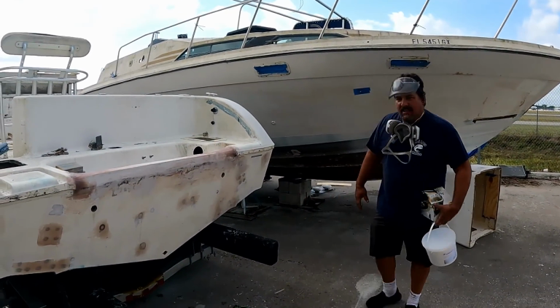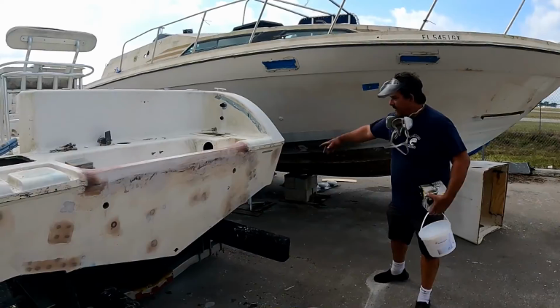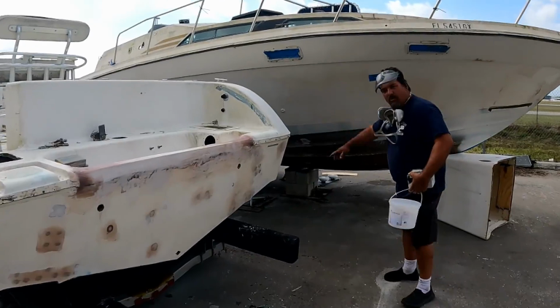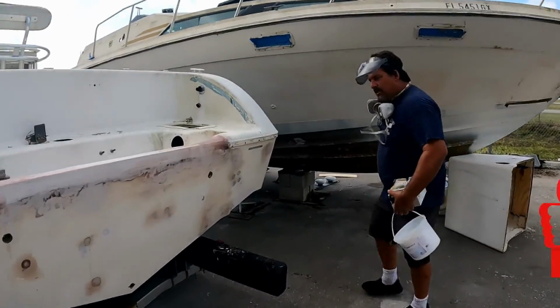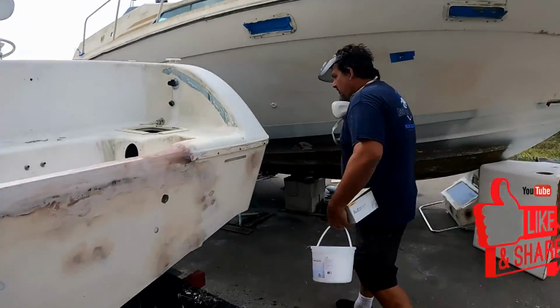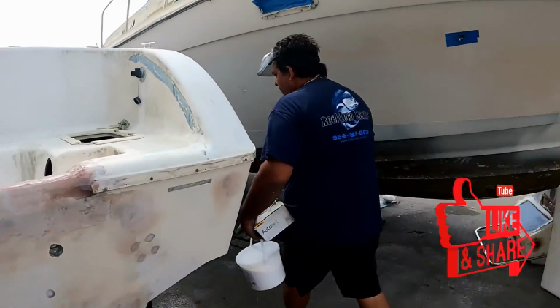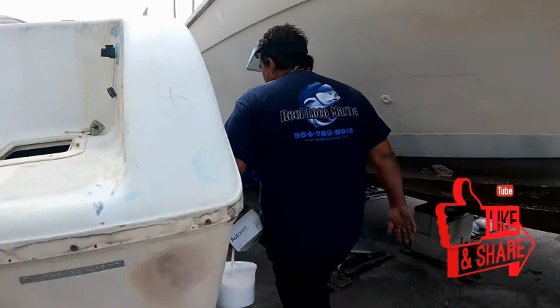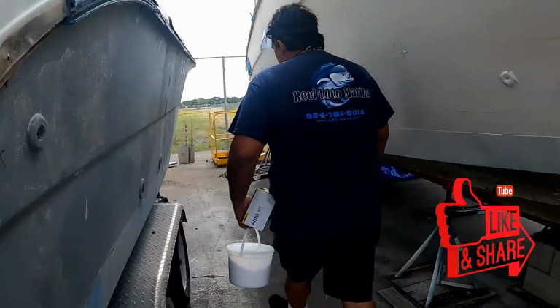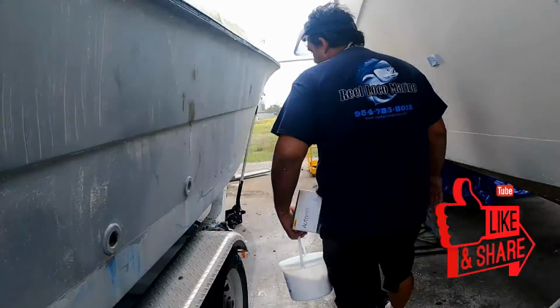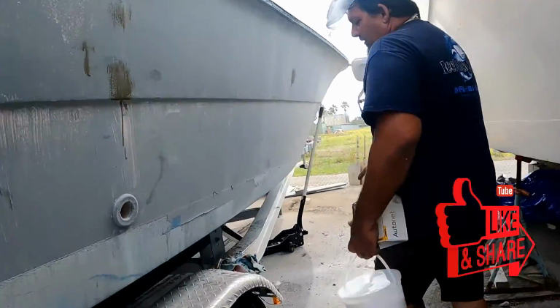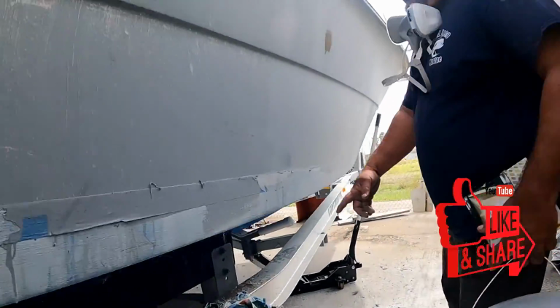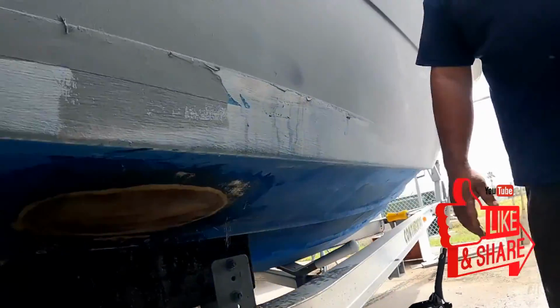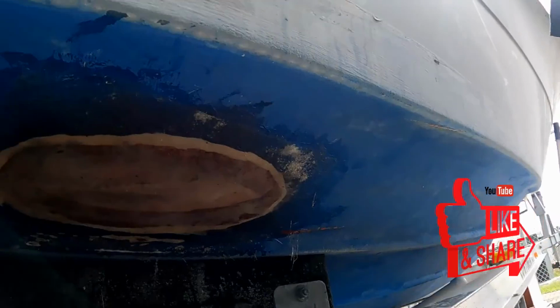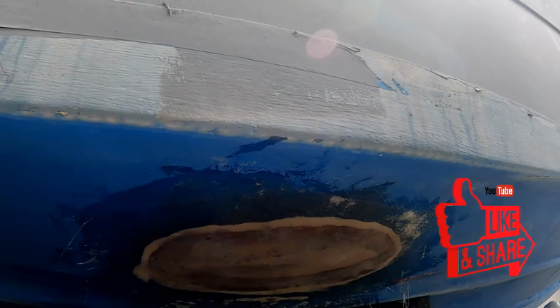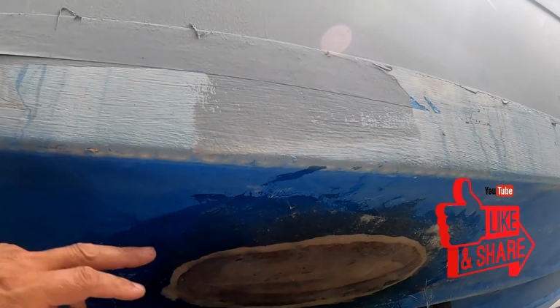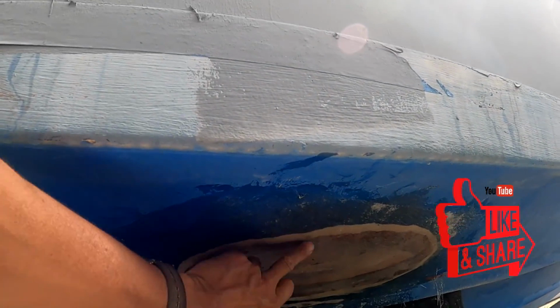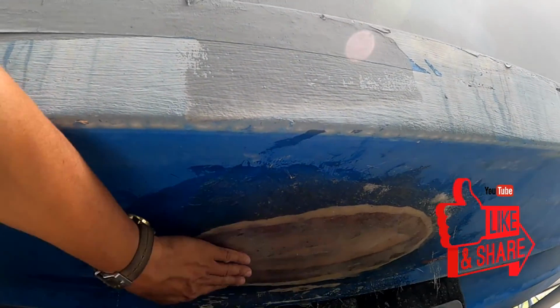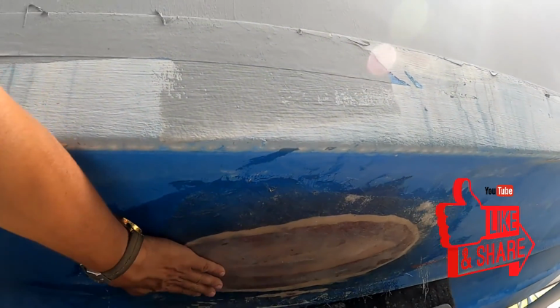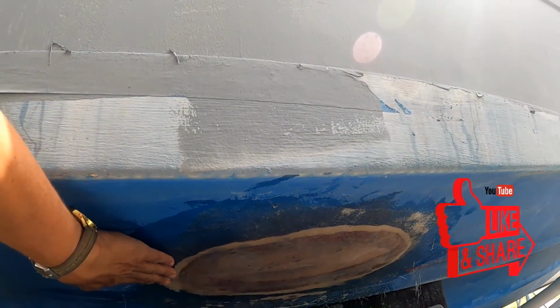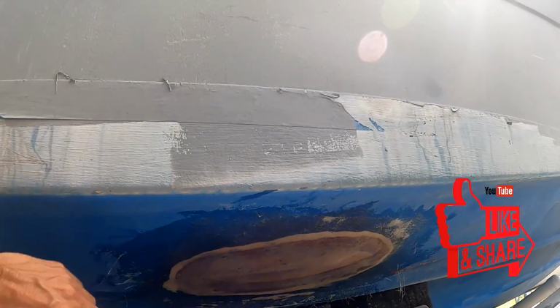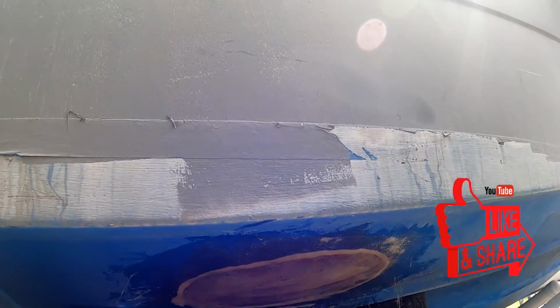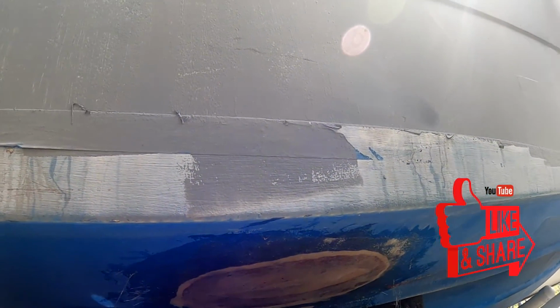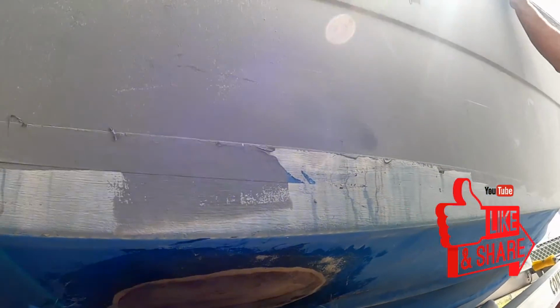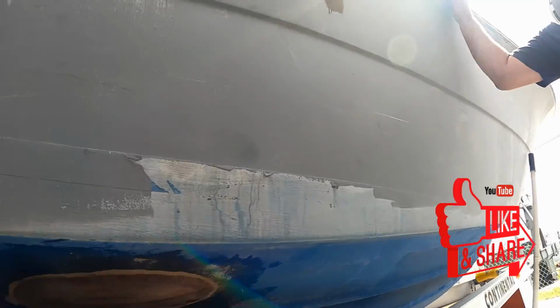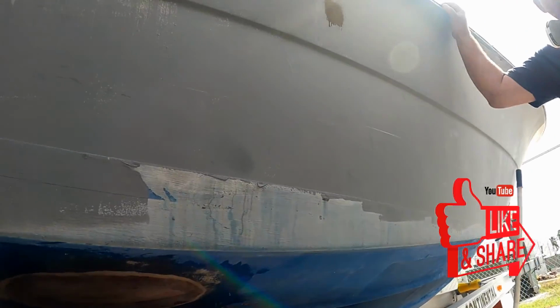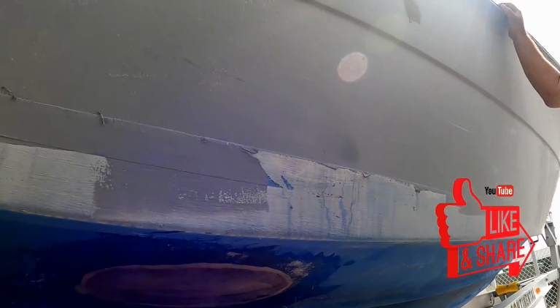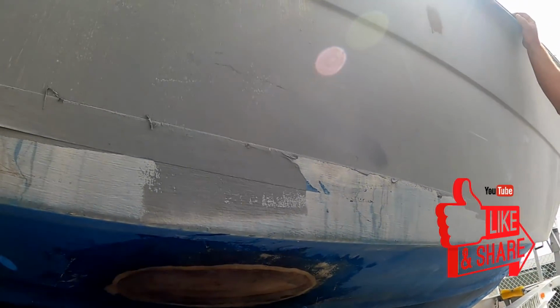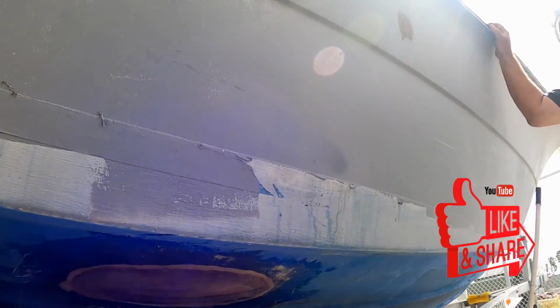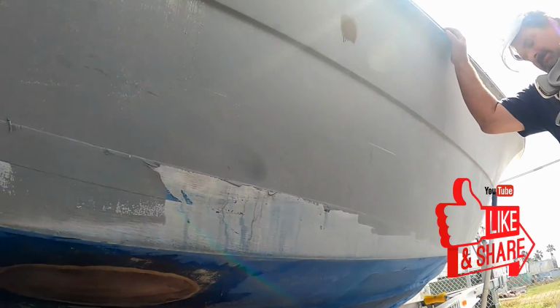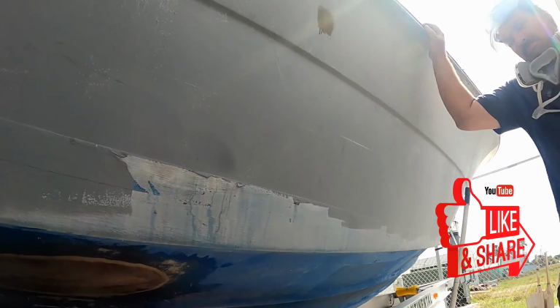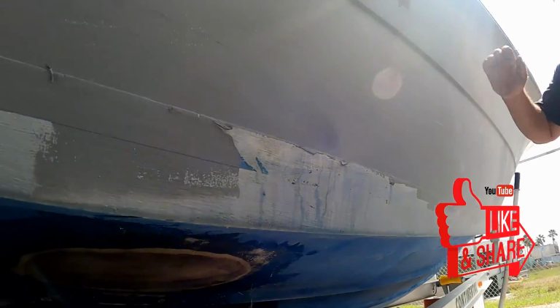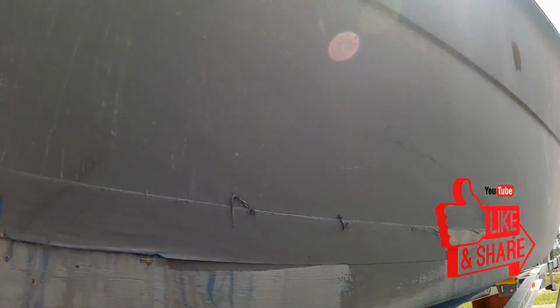And then we fixed the hole in the transducer — on the bottom. Got a big hole in there. We took the transducer out. And now it's ready. And after that, you want to apply the bottom paint. Bottom paint. That's it.